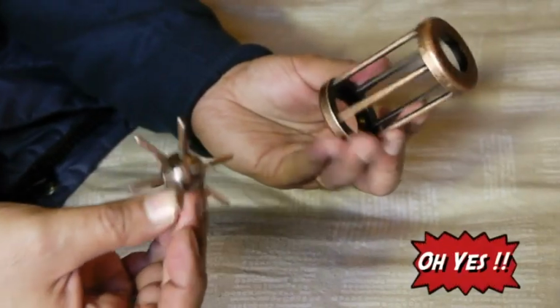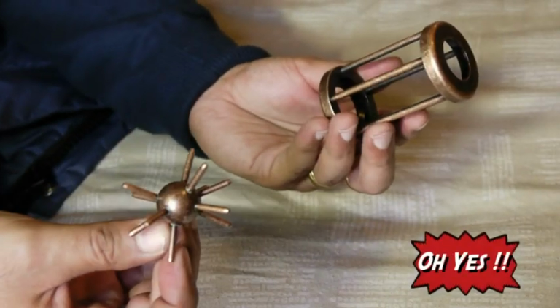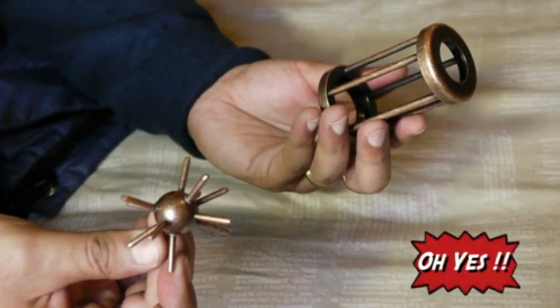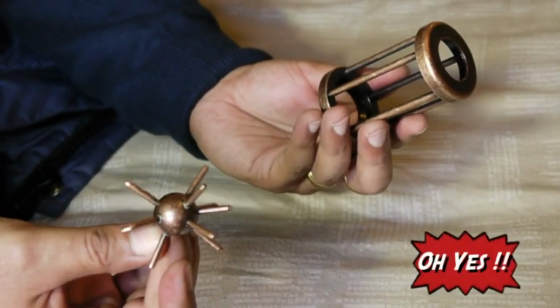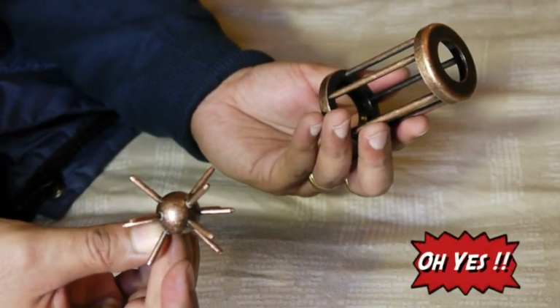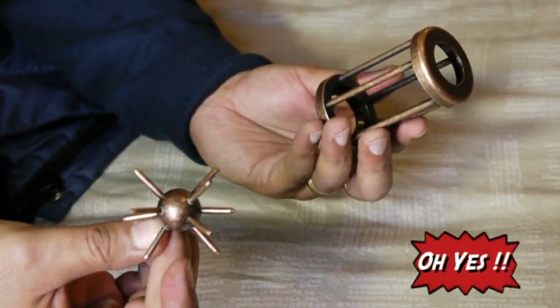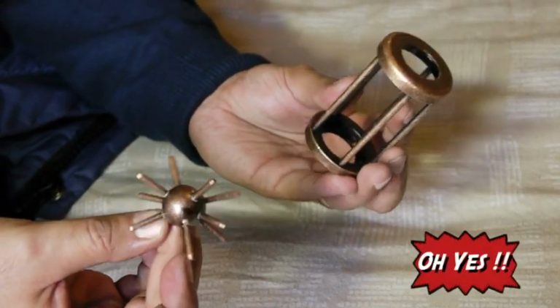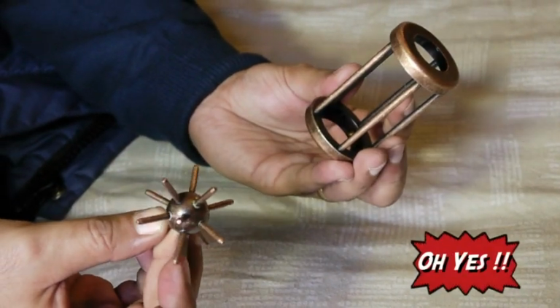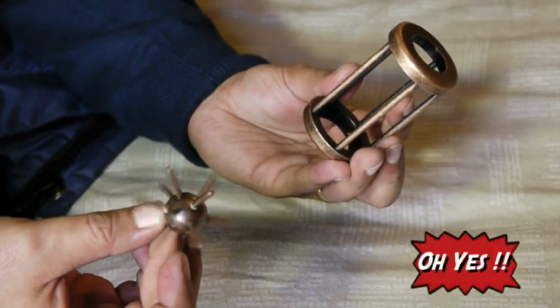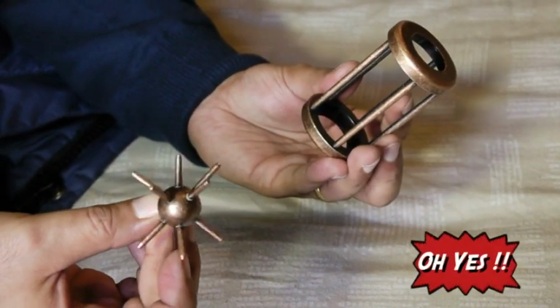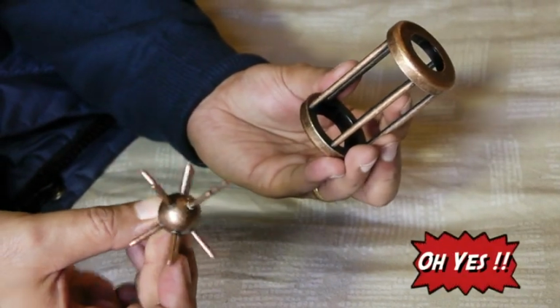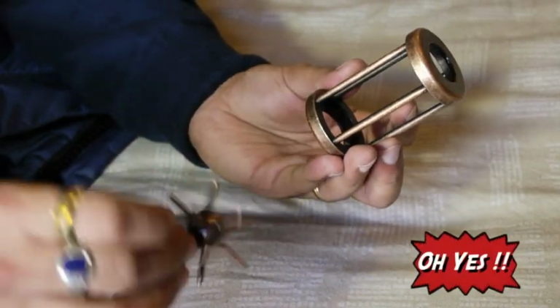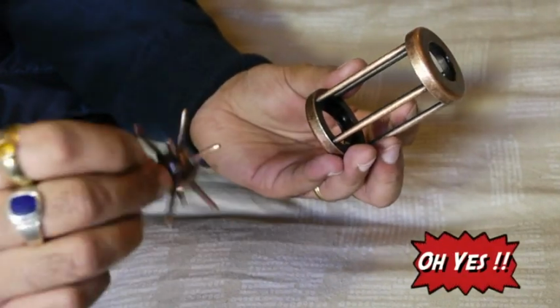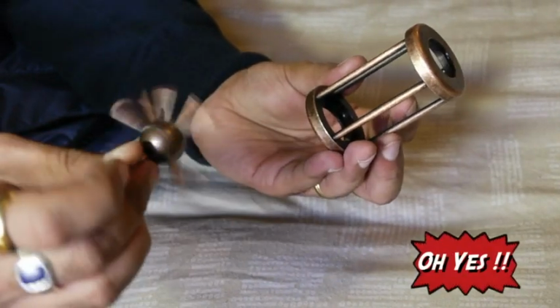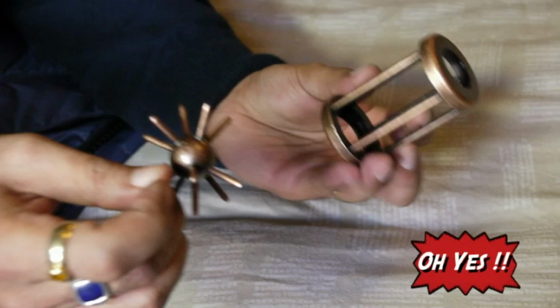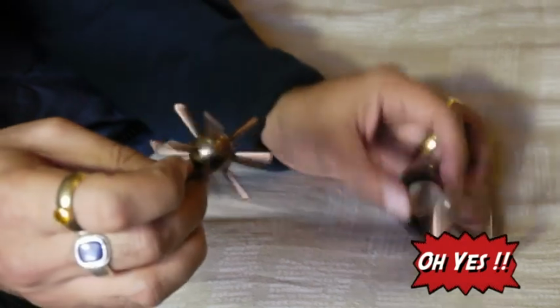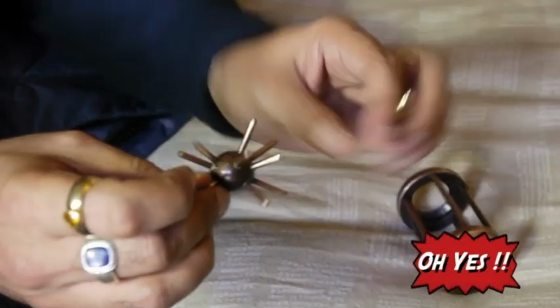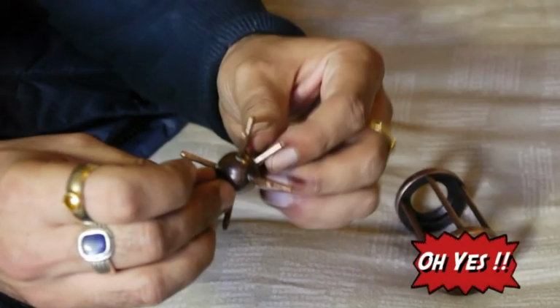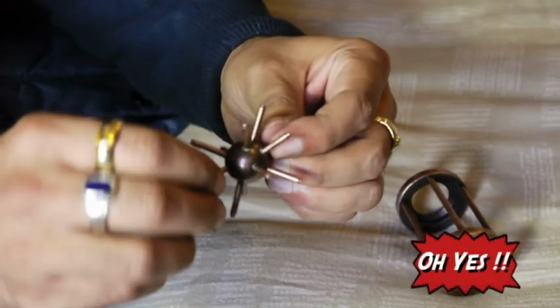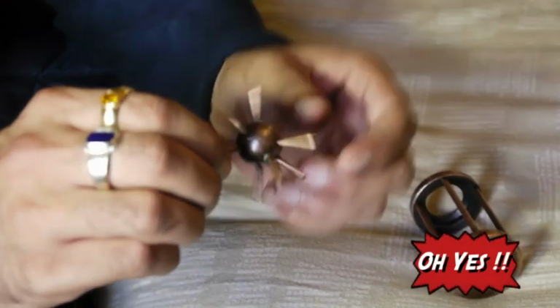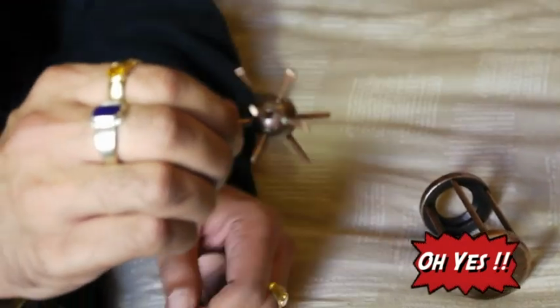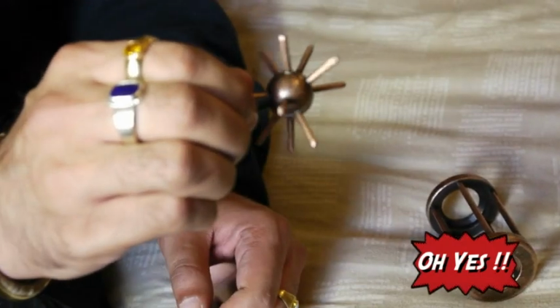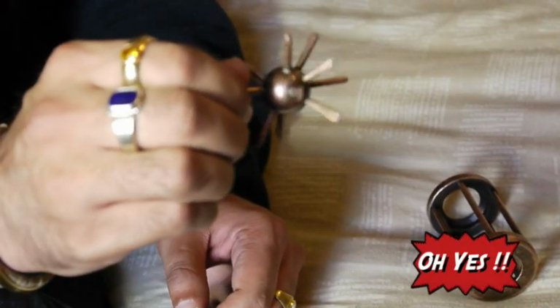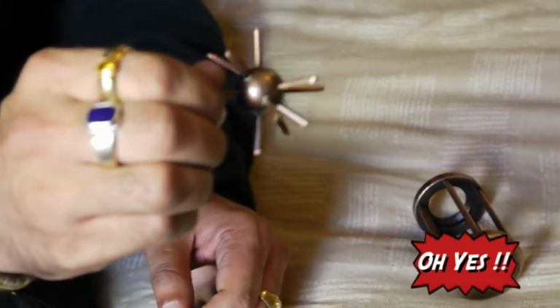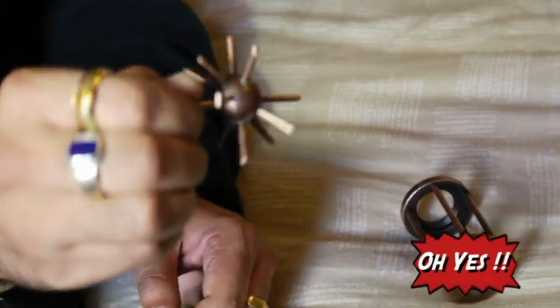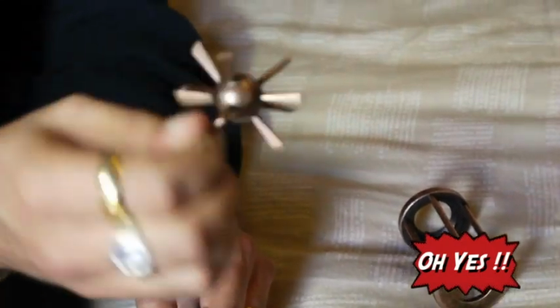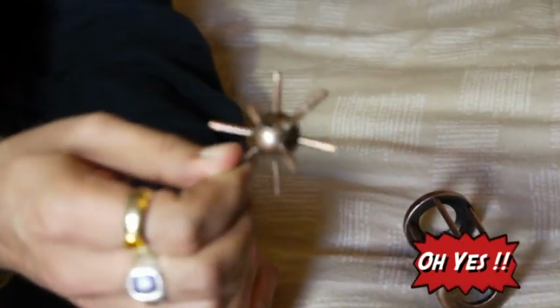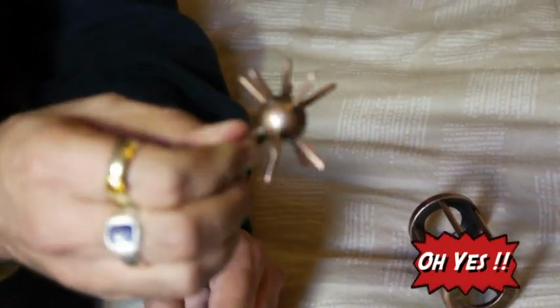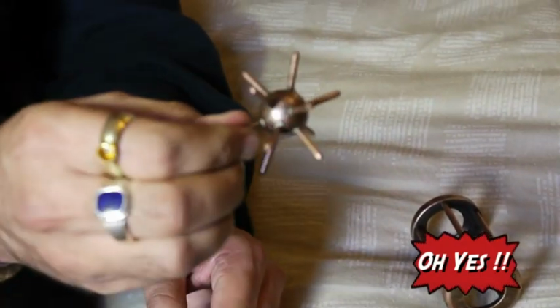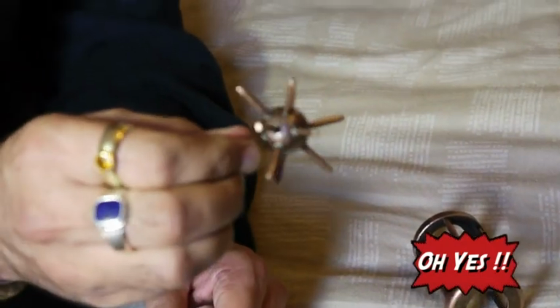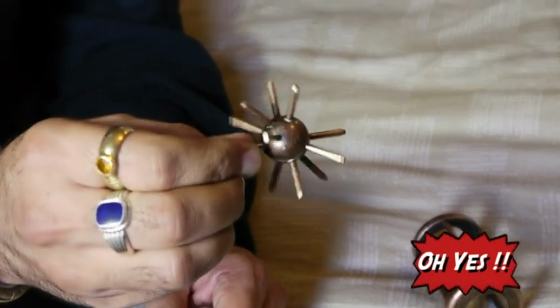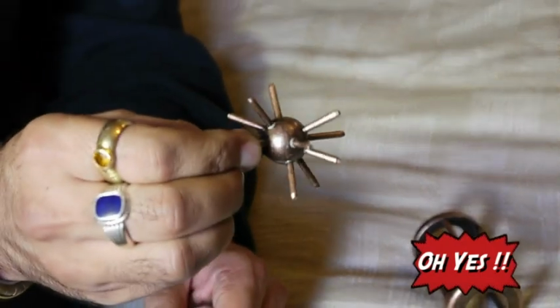And there you have the solution. Keep twisting it — that's the kind of motion you're going to be getting. You're not going to get a symmetrical motion.